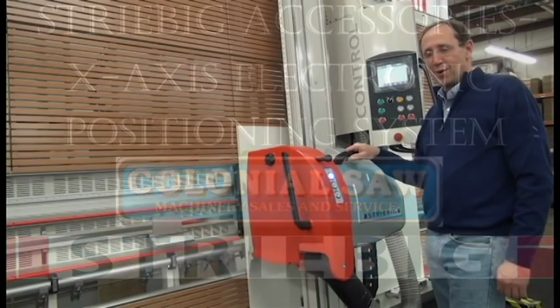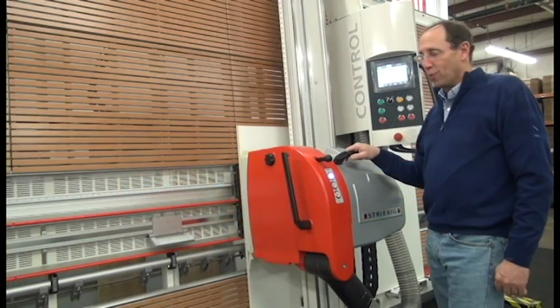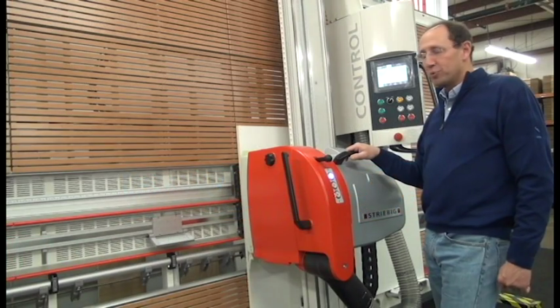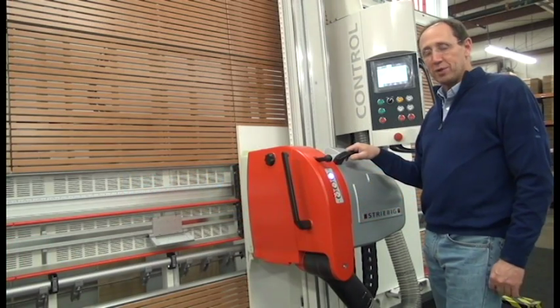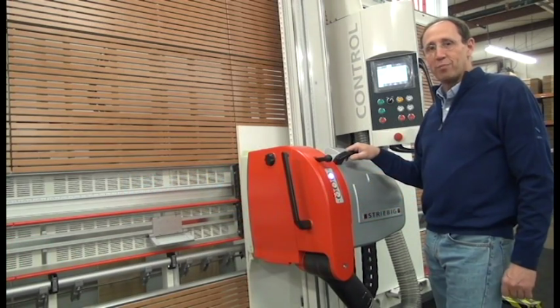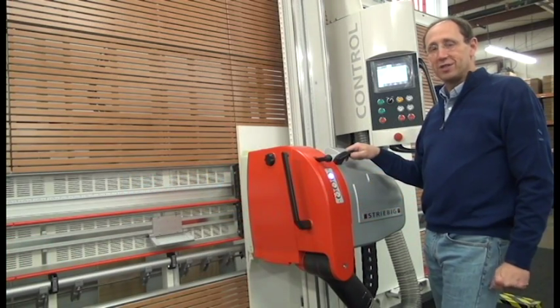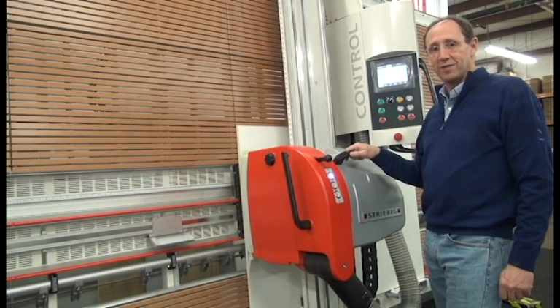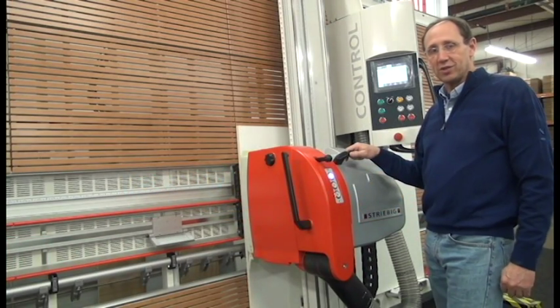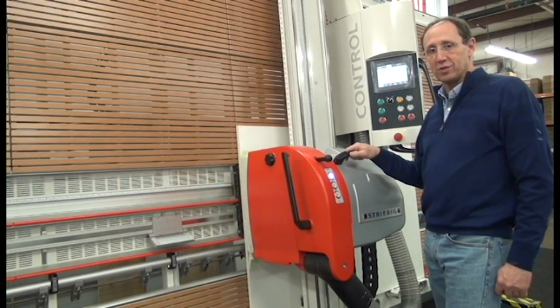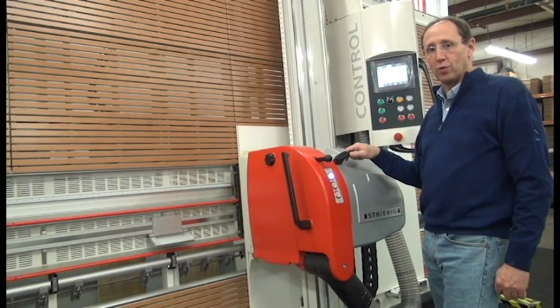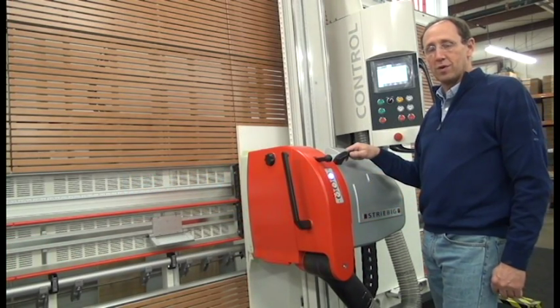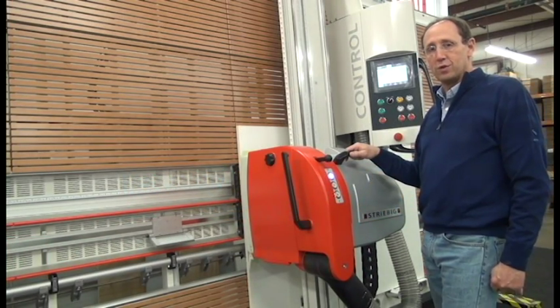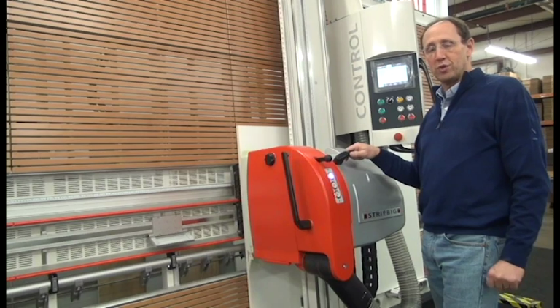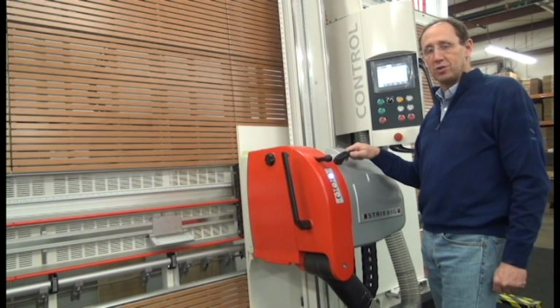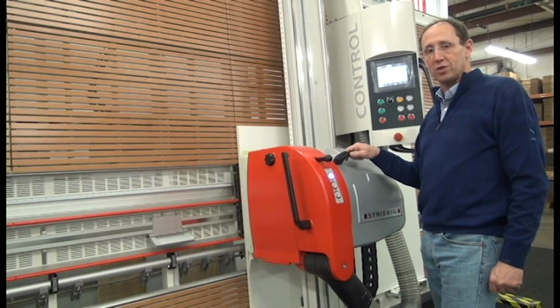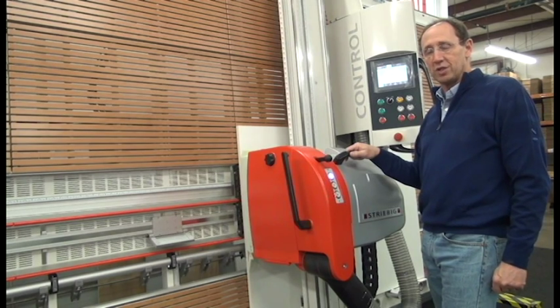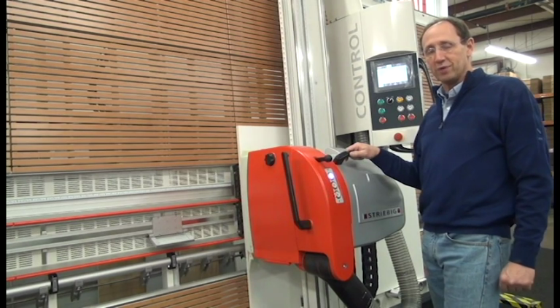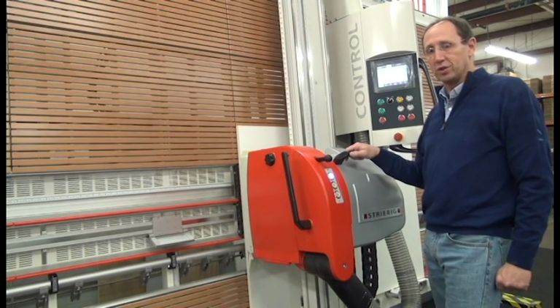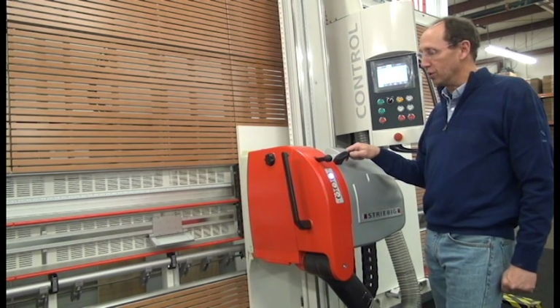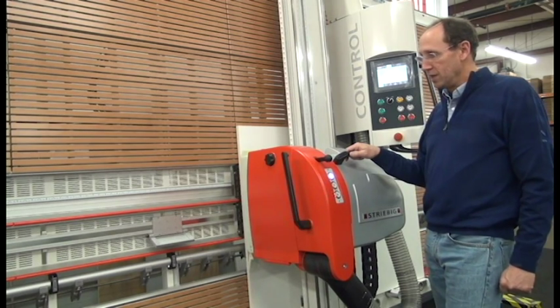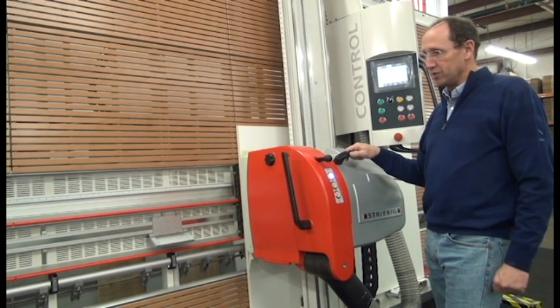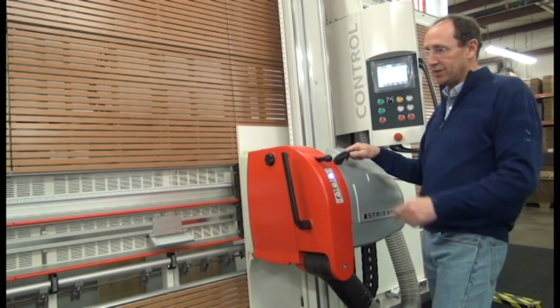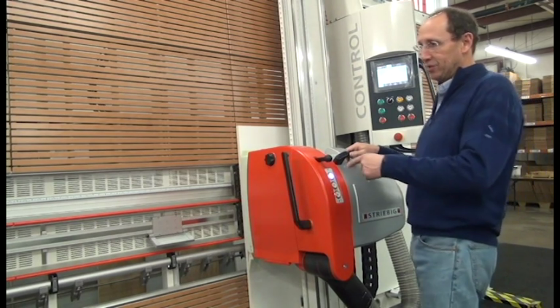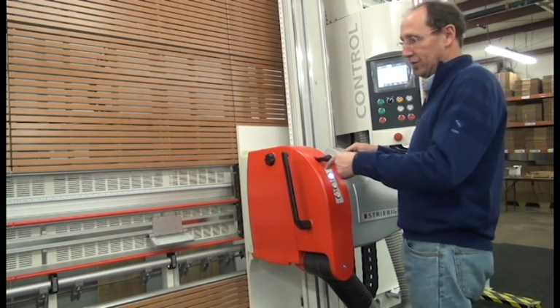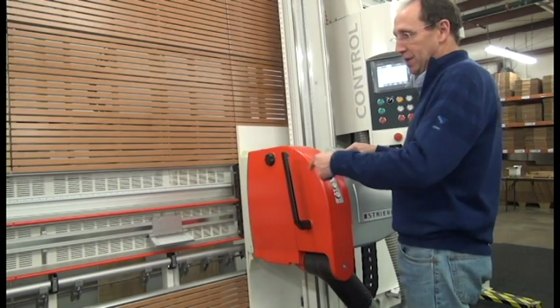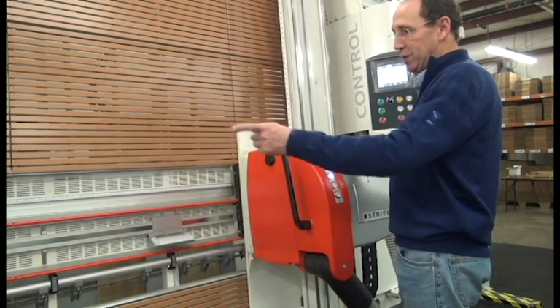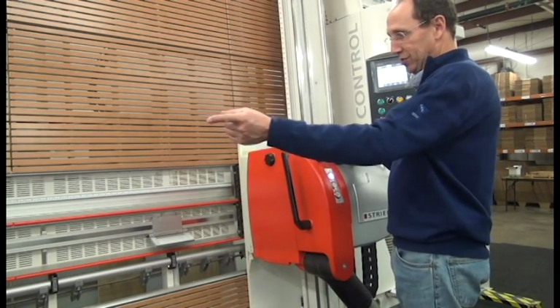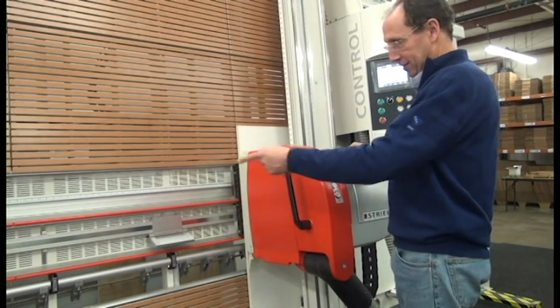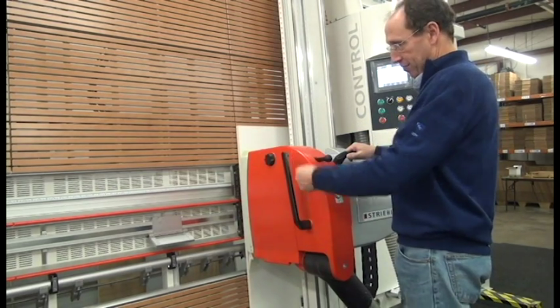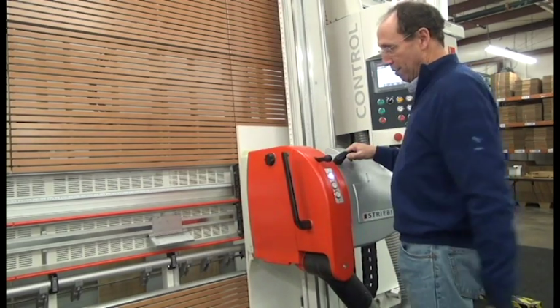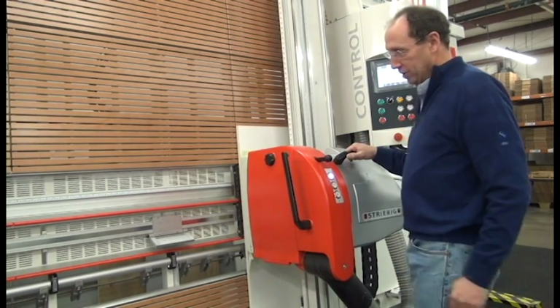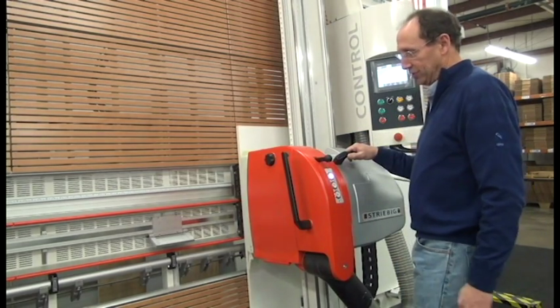One of the most popular and productive accessories for the new Striebig generation of machines — the Evolution and Control — is the X-axis EPS programmable stop.